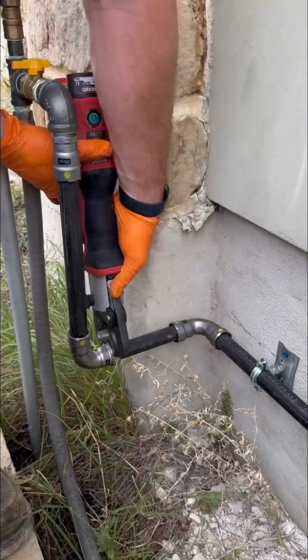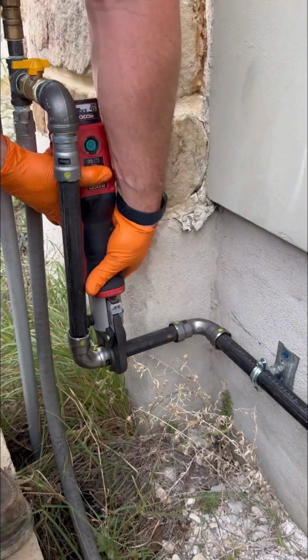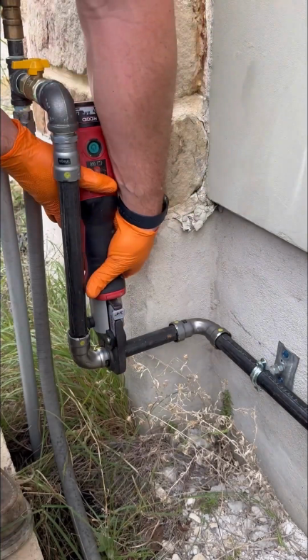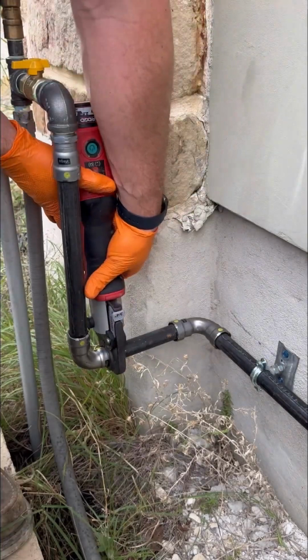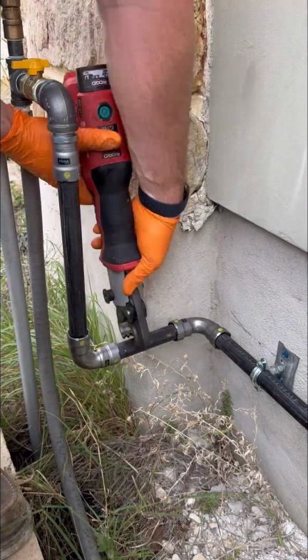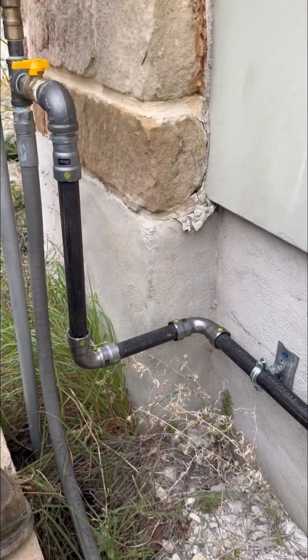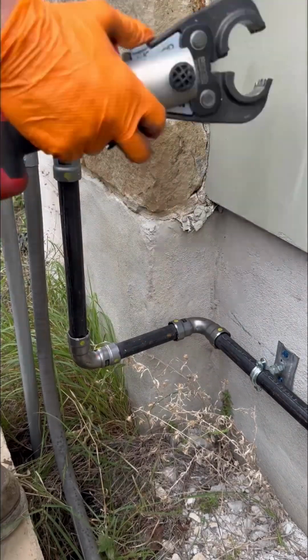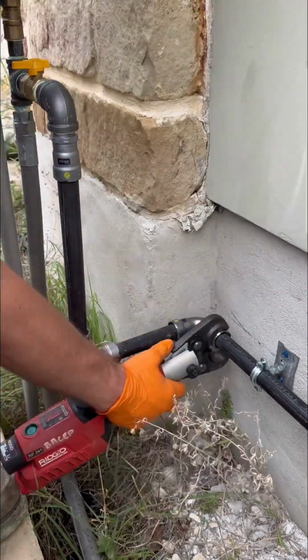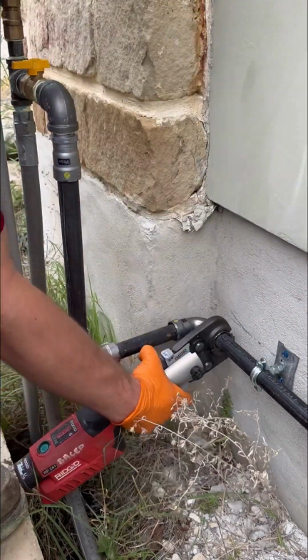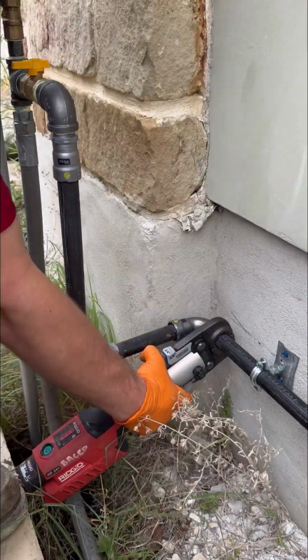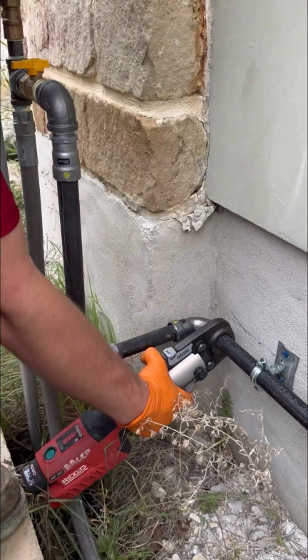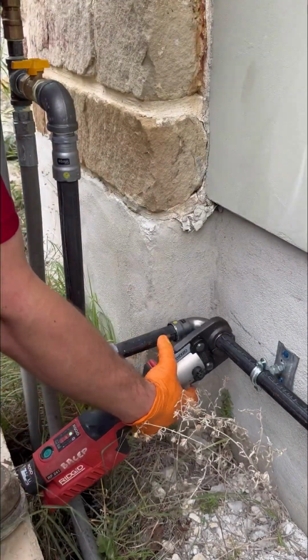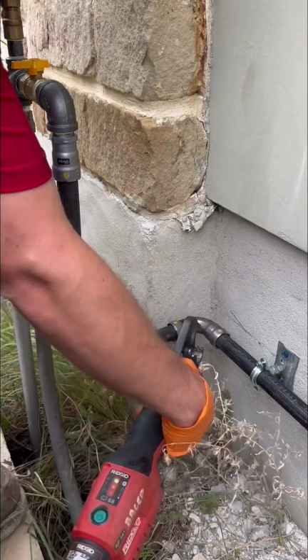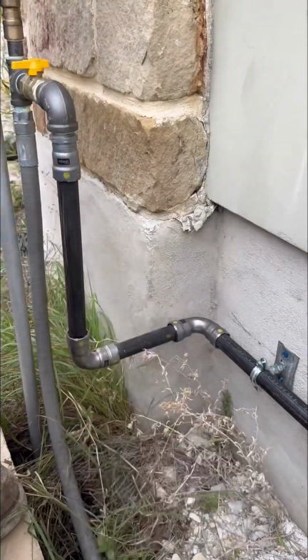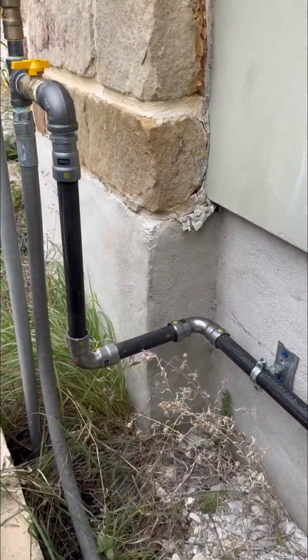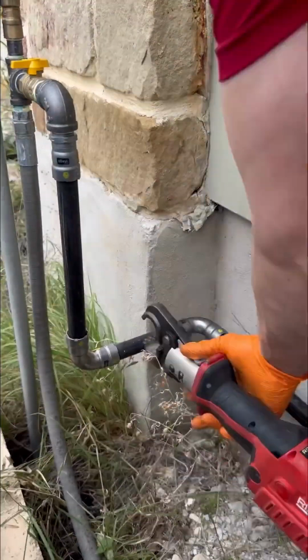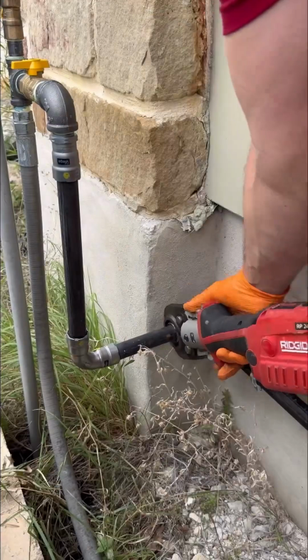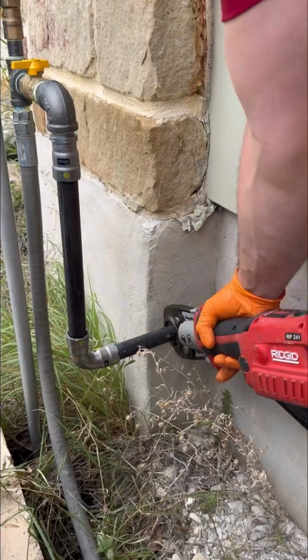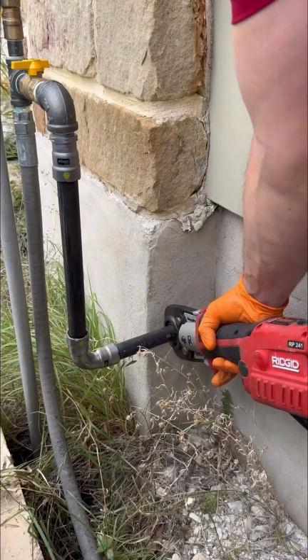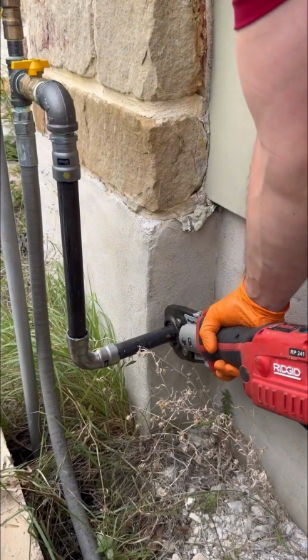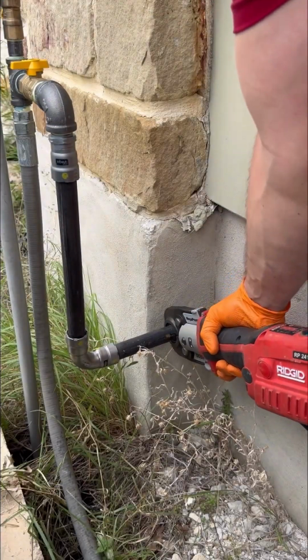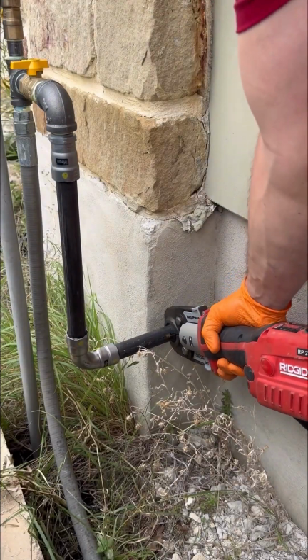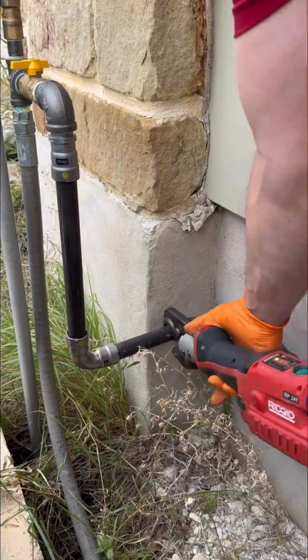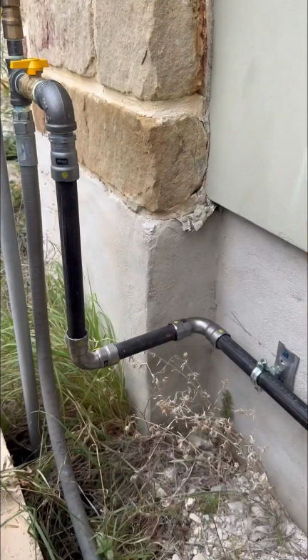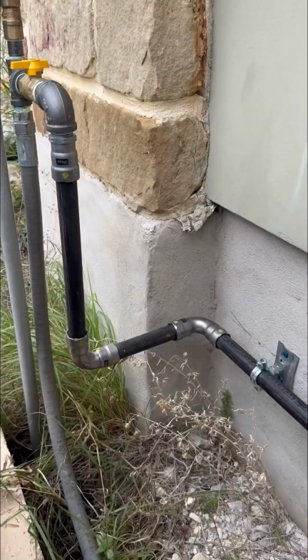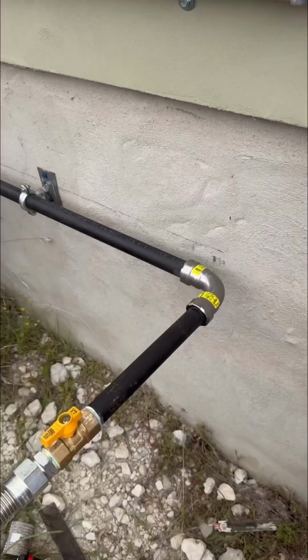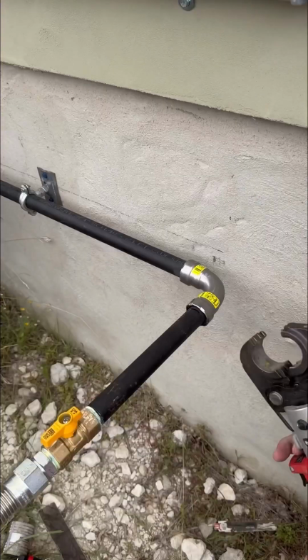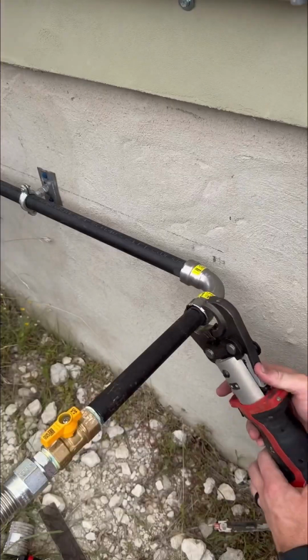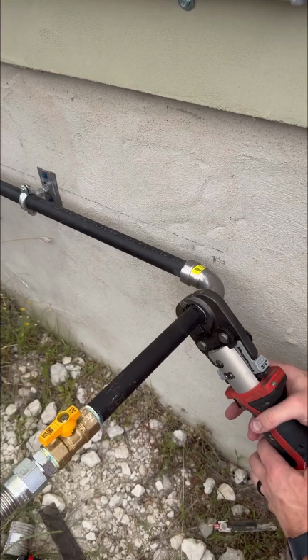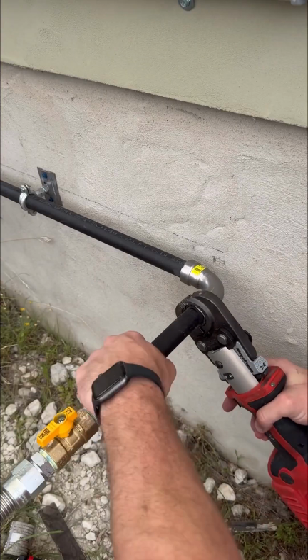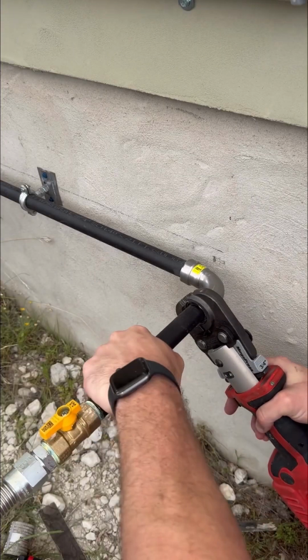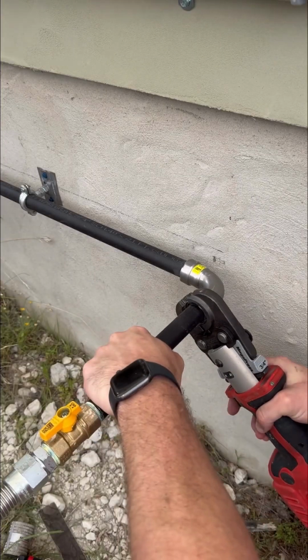Because this is black iron gas piping, it will need to be painted to prevent rust and corrosion, but it started raining while we were doing the work, so I'll have to come back another day to do the painting.